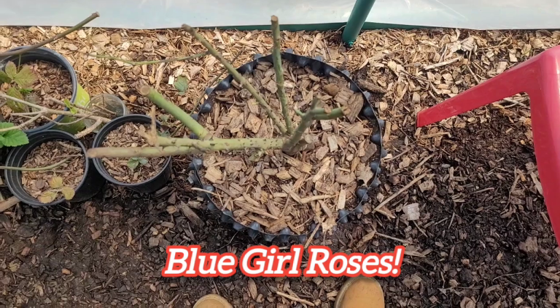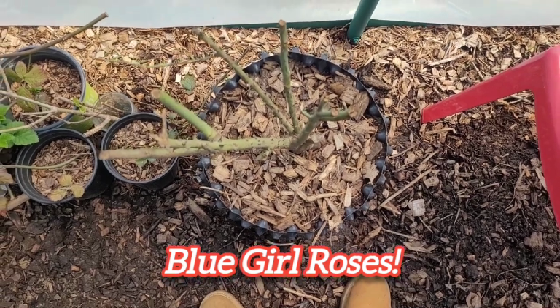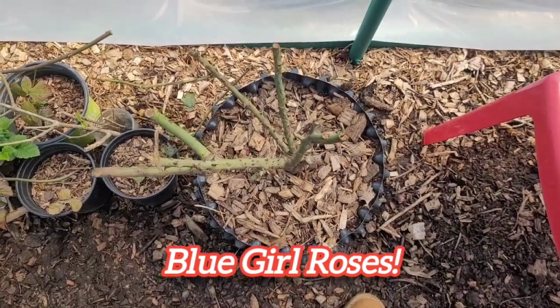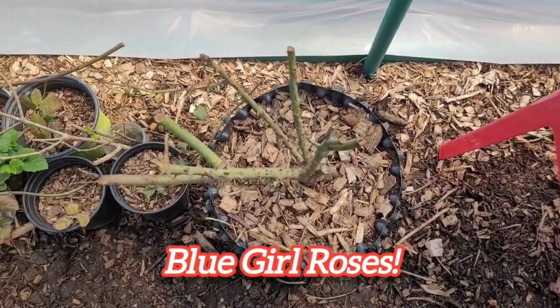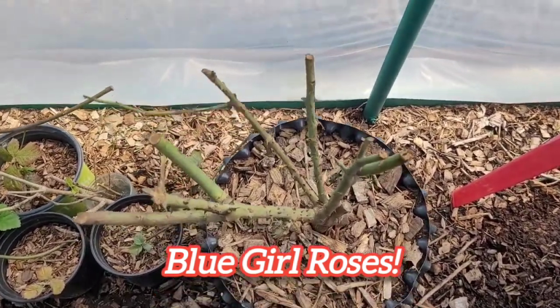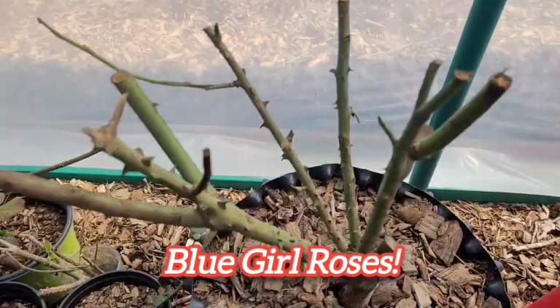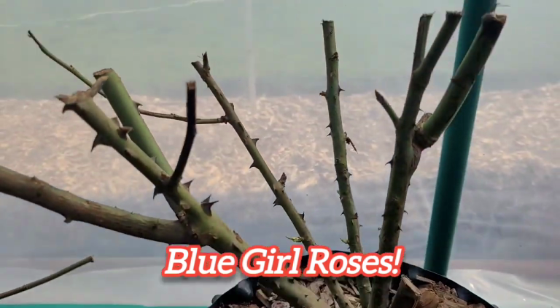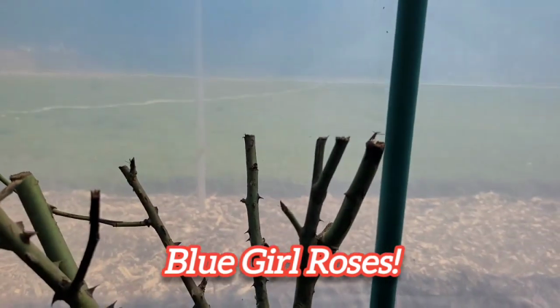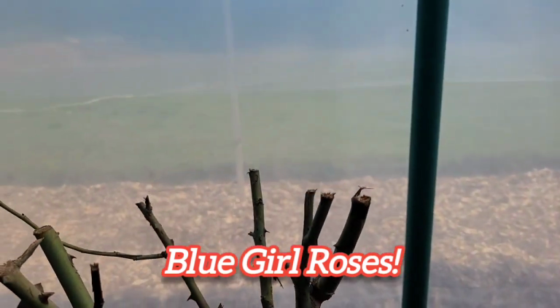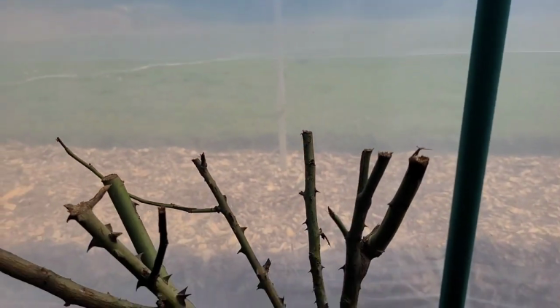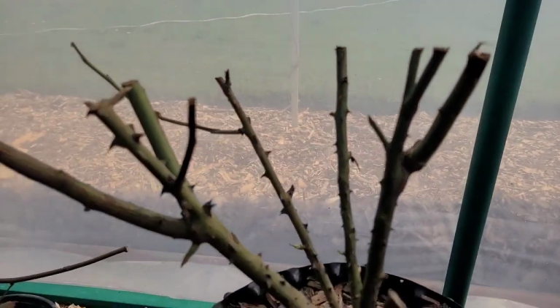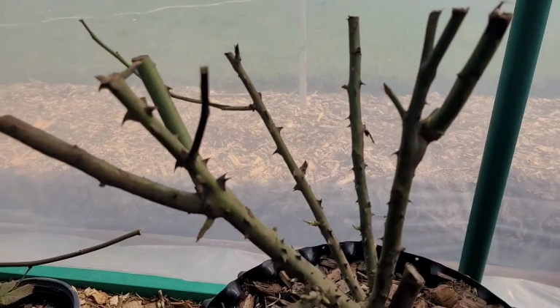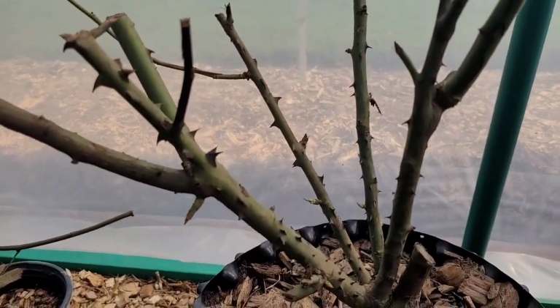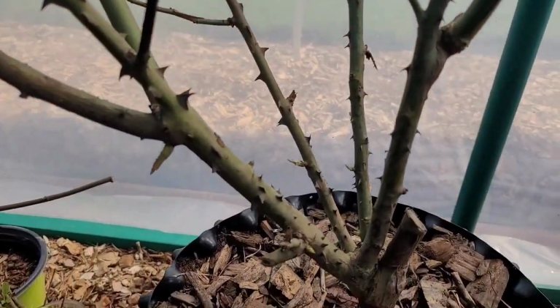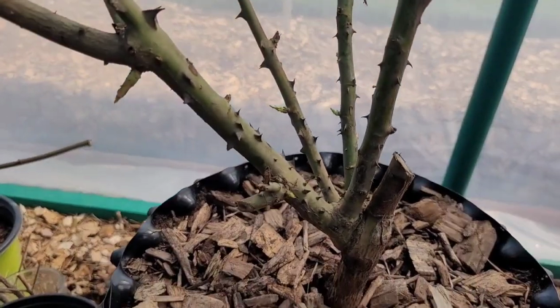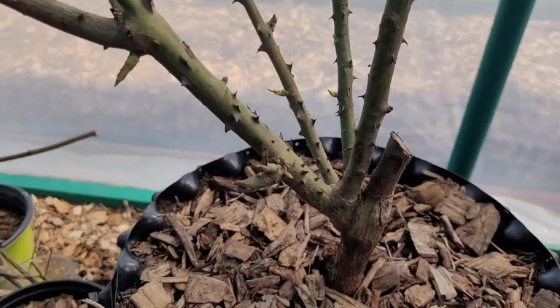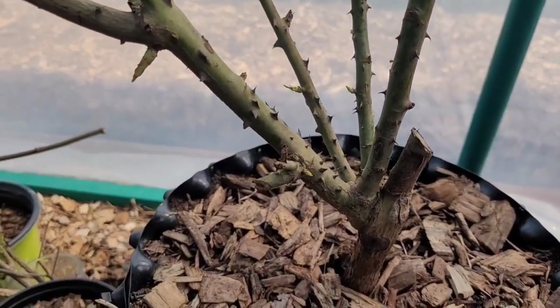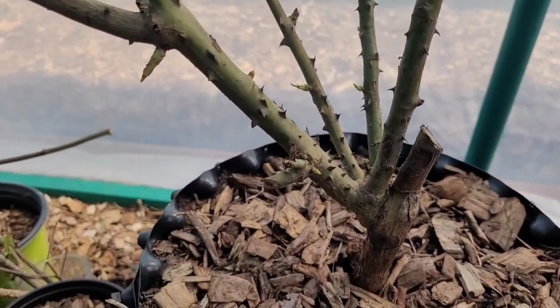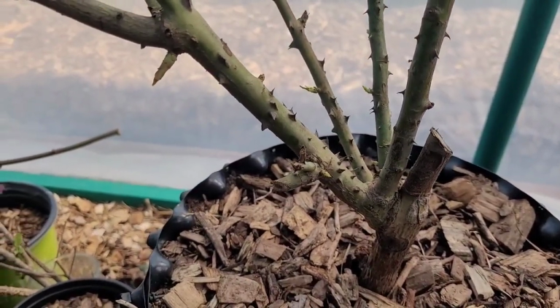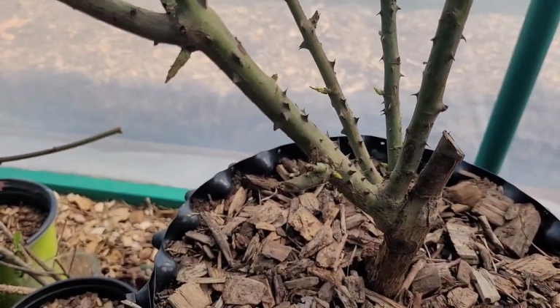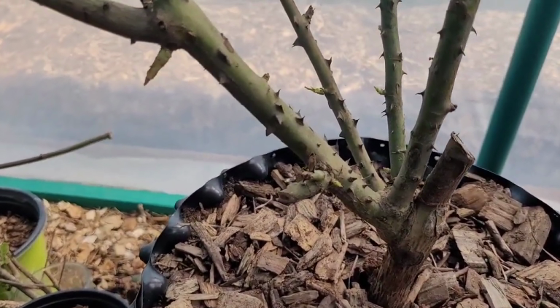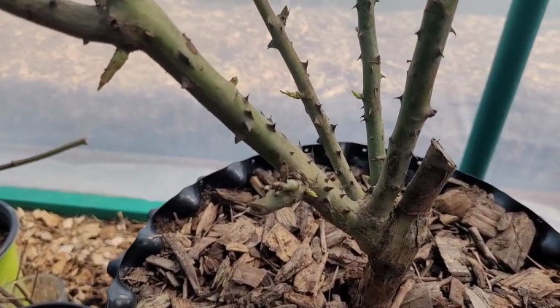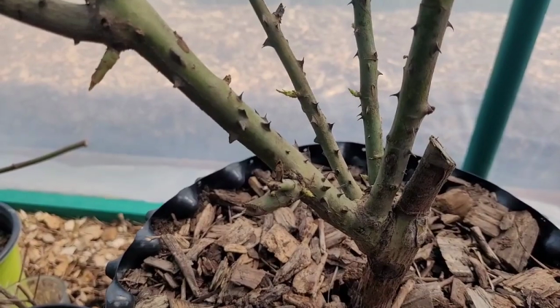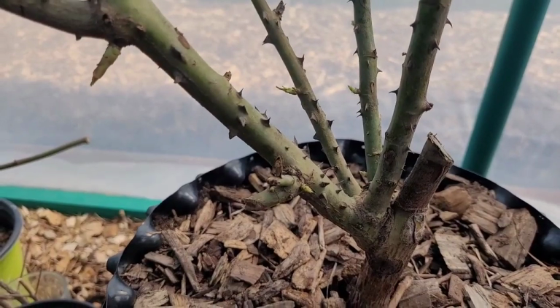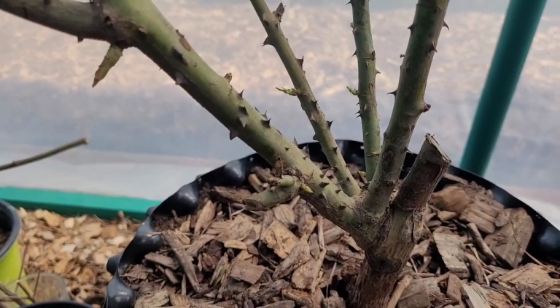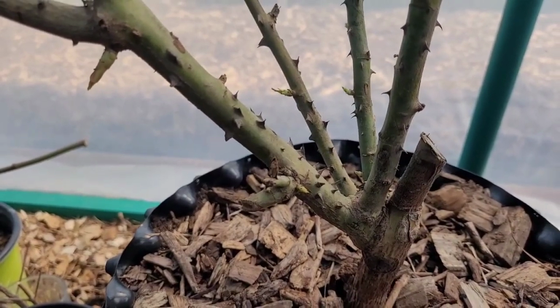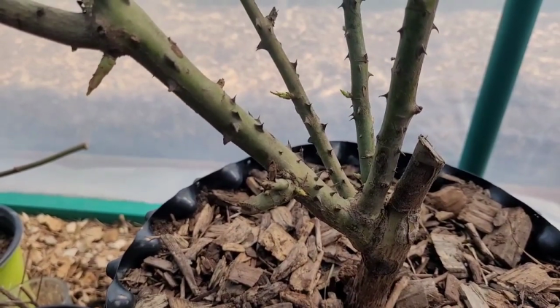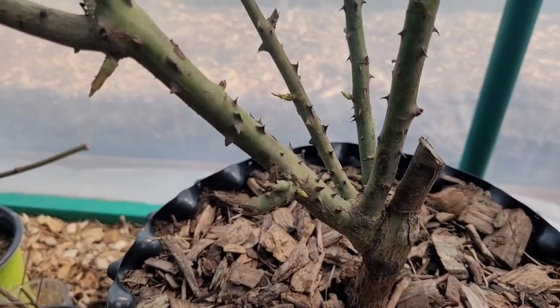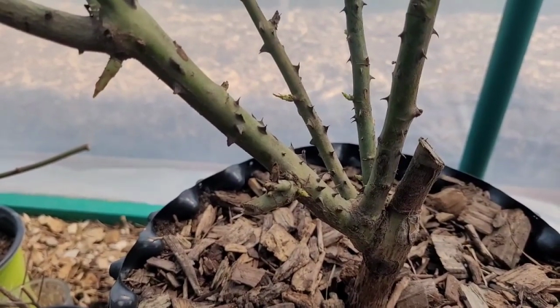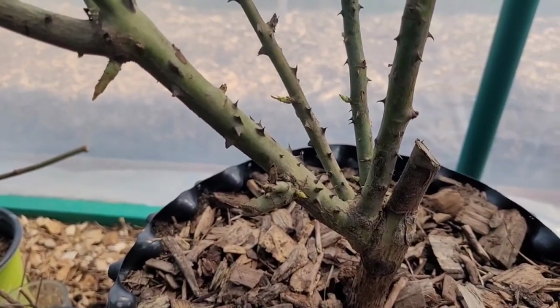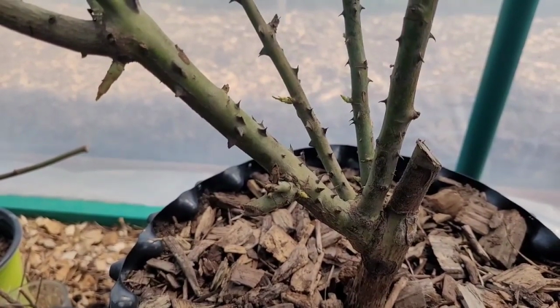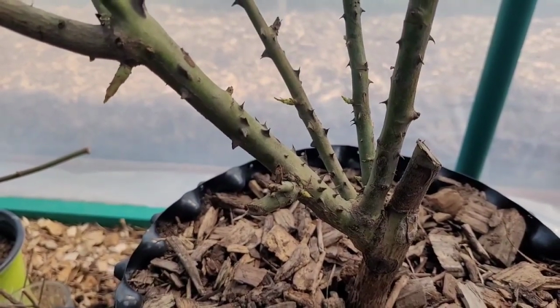Here she is in all her glory, my blue girl. This was put into this pot about three days ago, and as you can see right there, it's already beginning to show signs of growth.